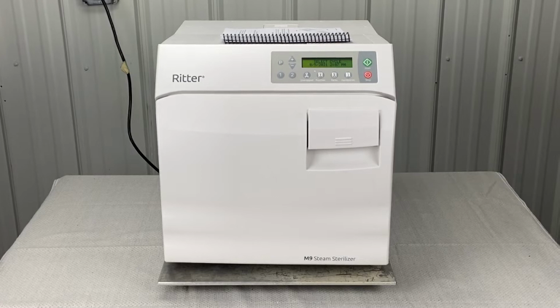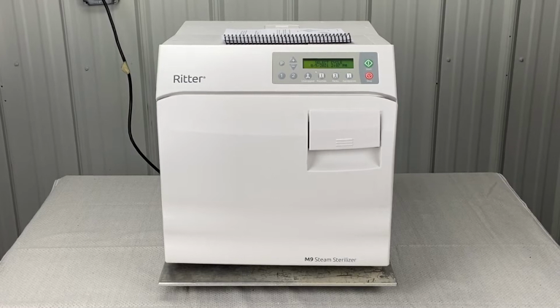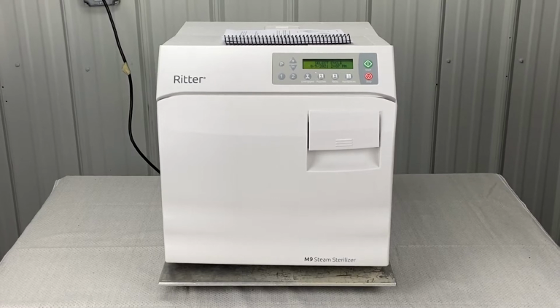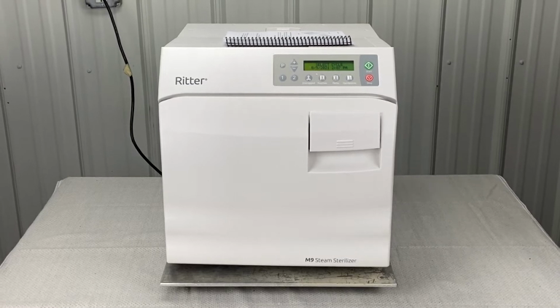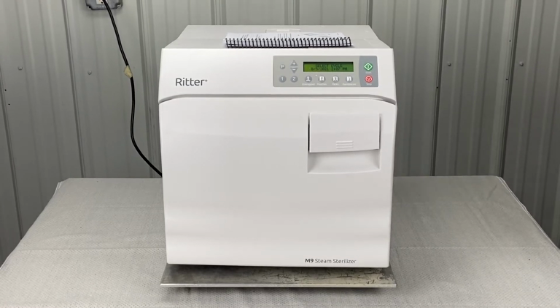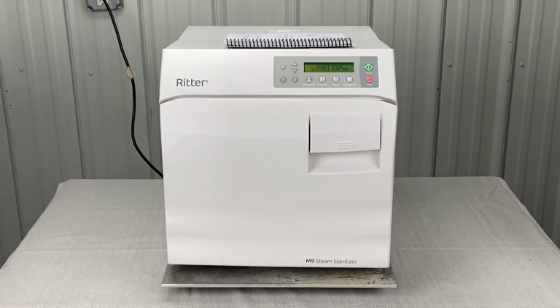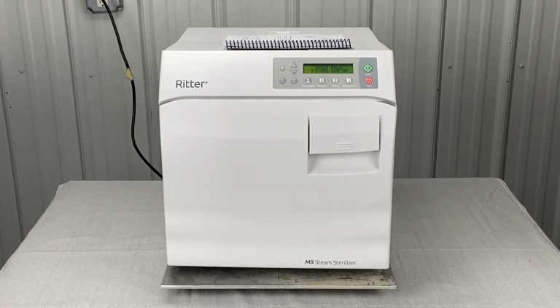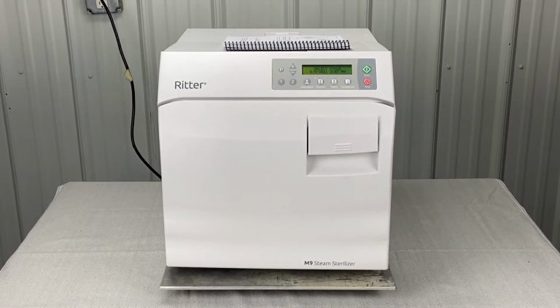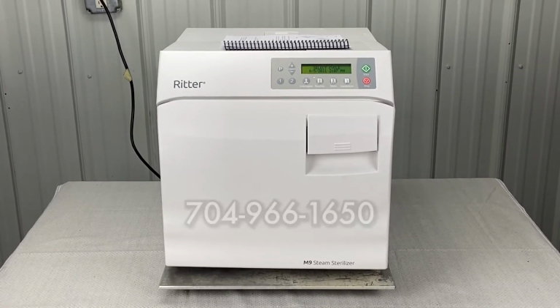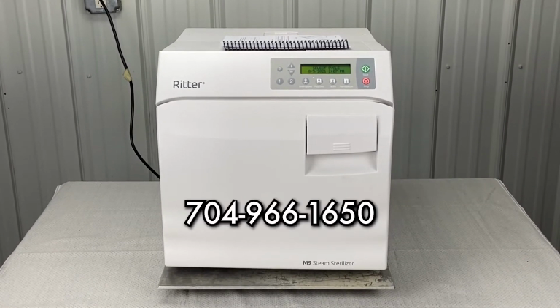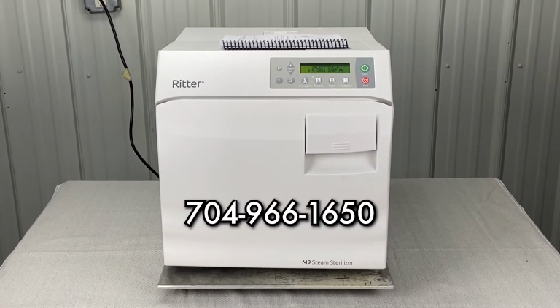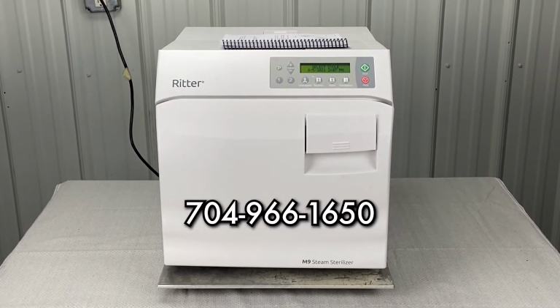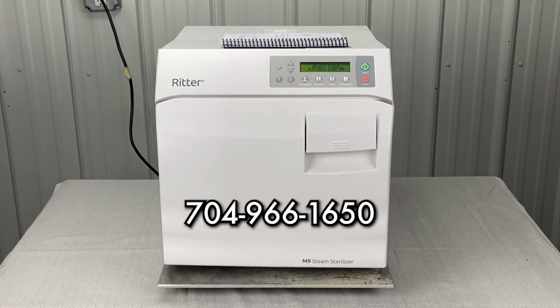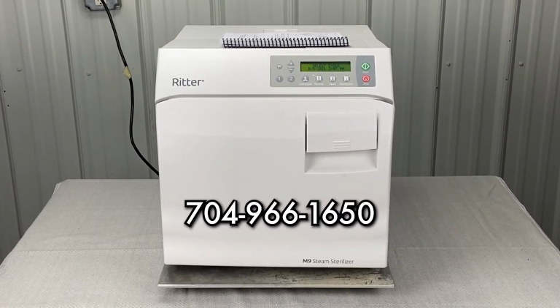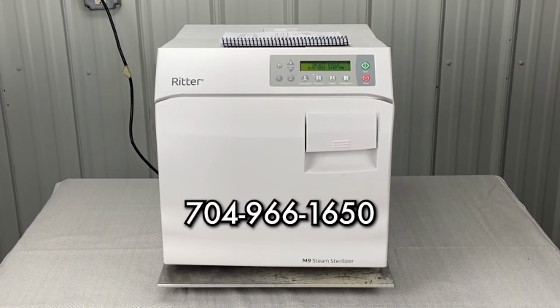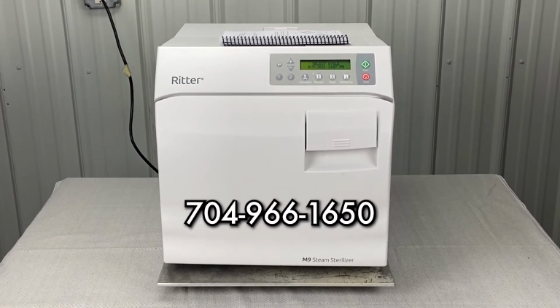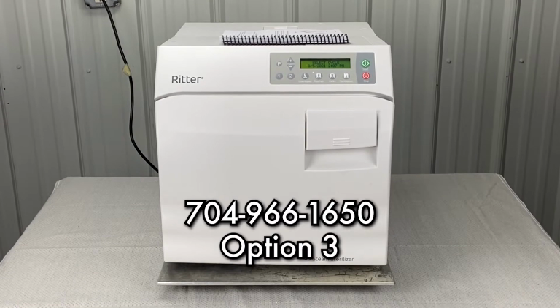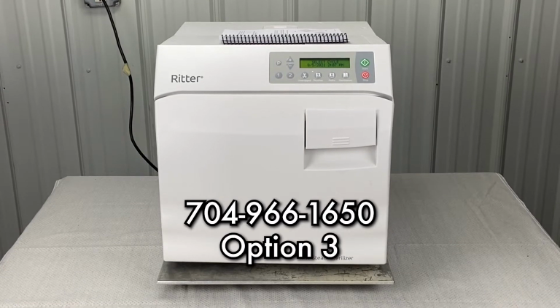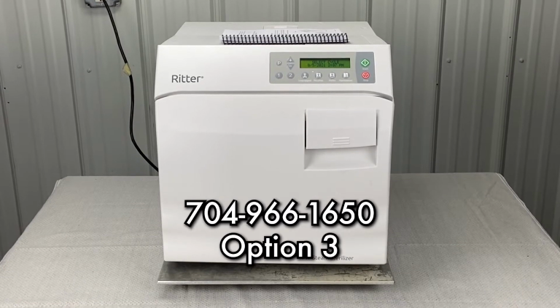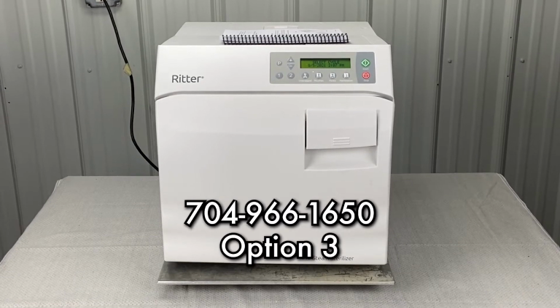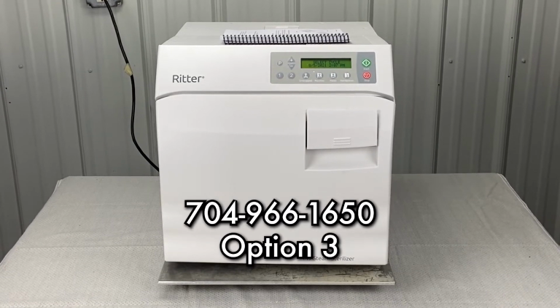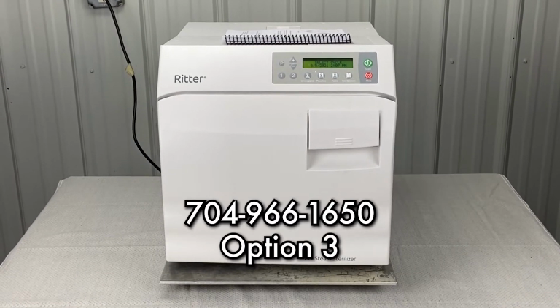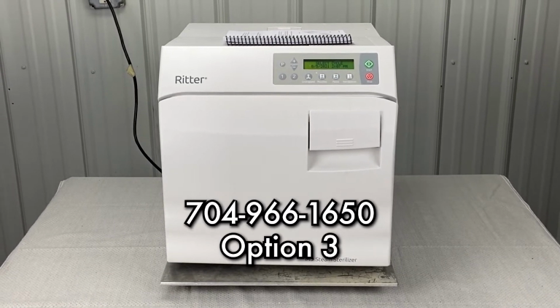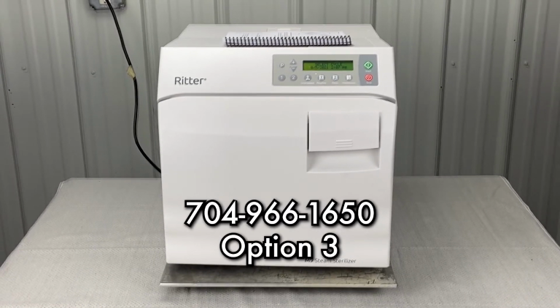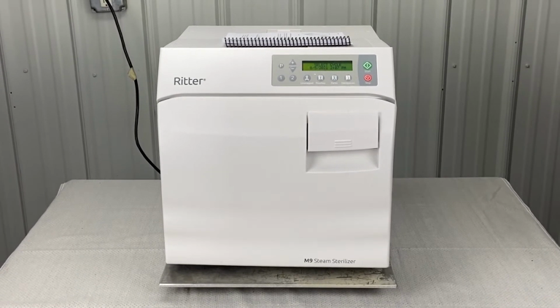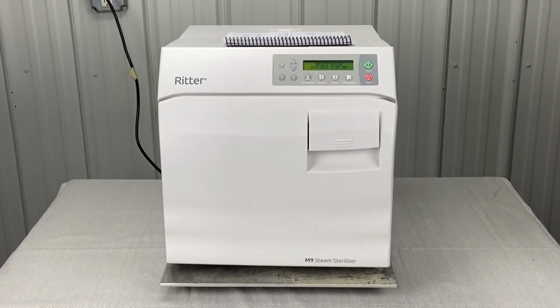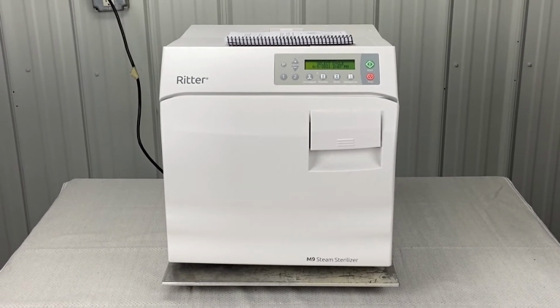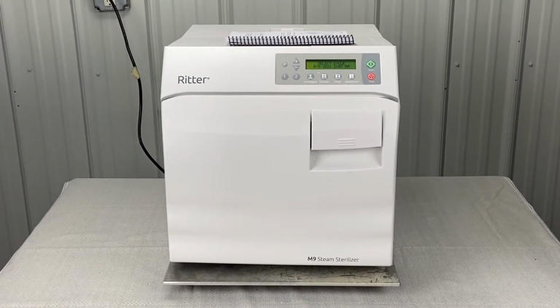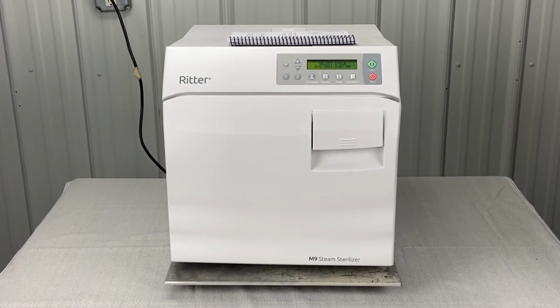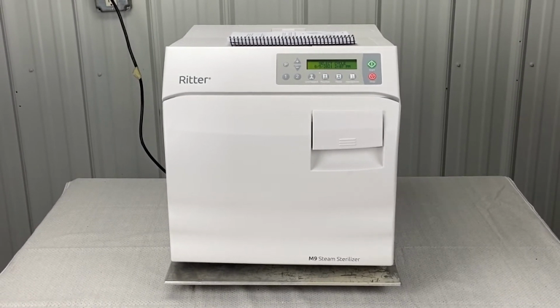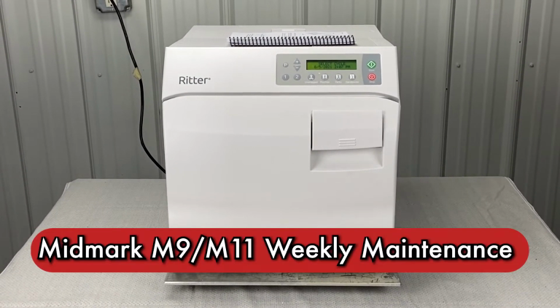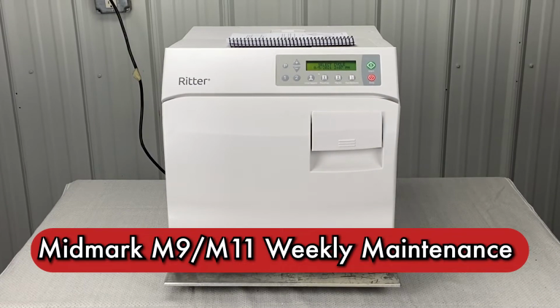Andrew here, Sterilizer Autoclave Solutions. 704-966-1650, option 3 for free technical support. Right now we will talk about weekly maintenance.